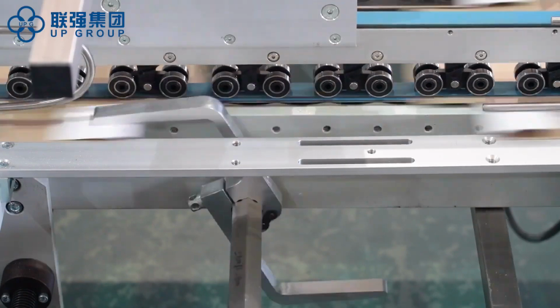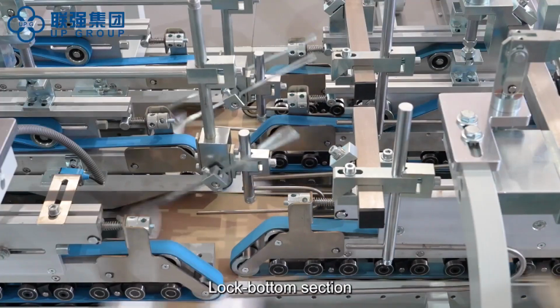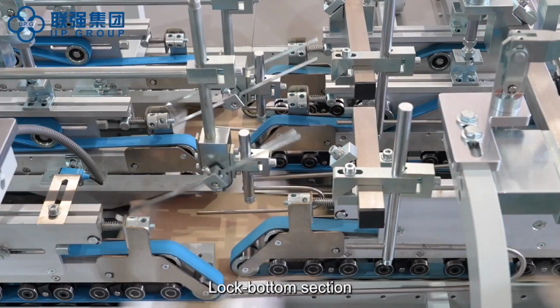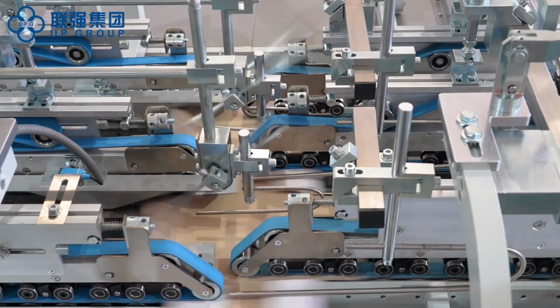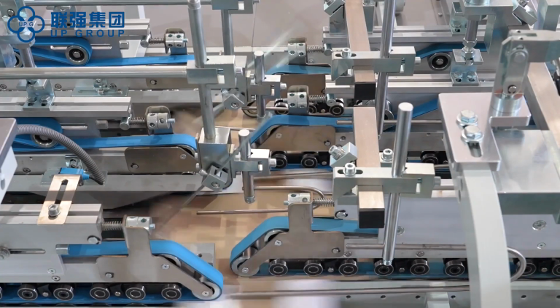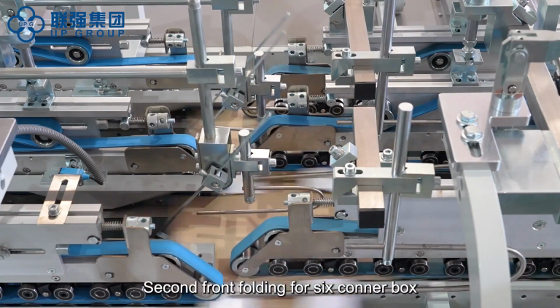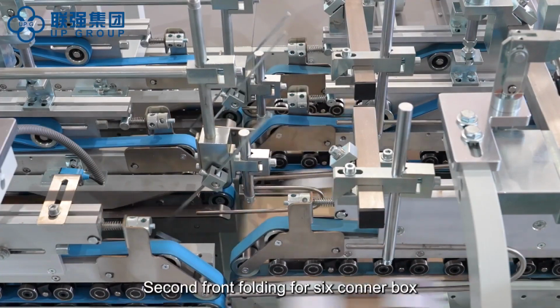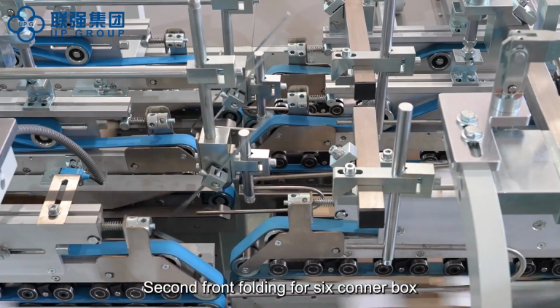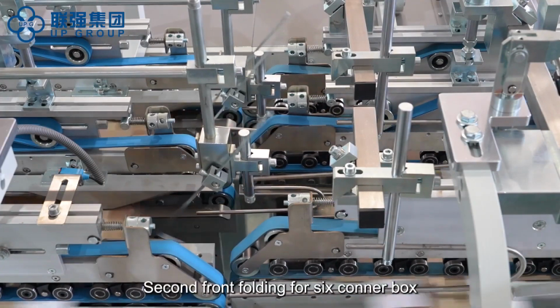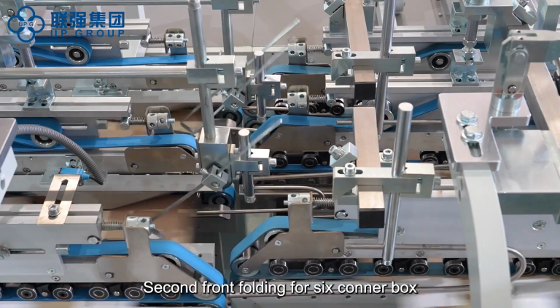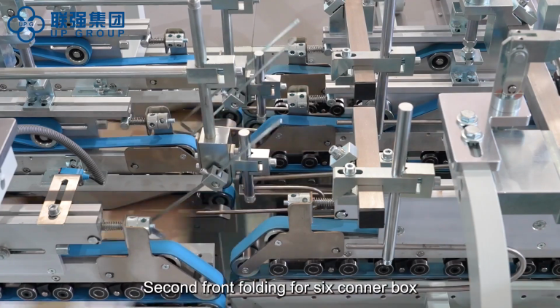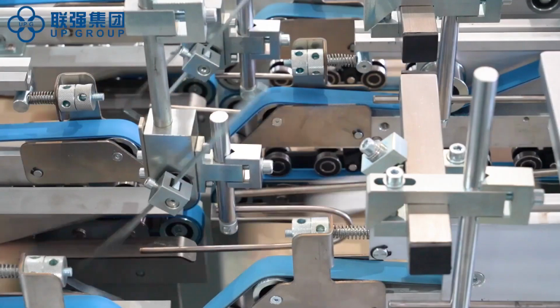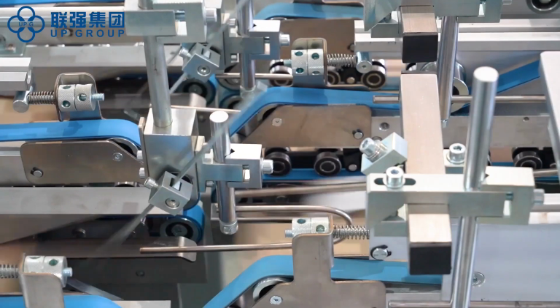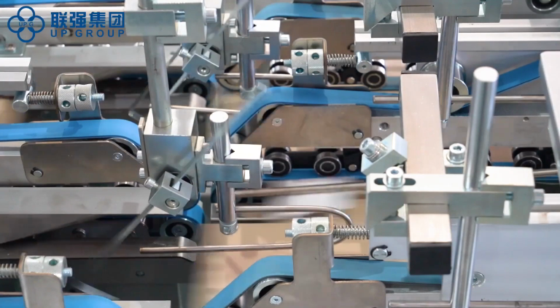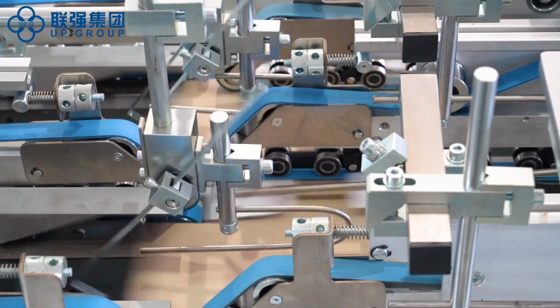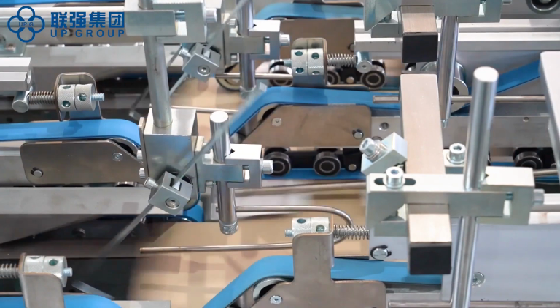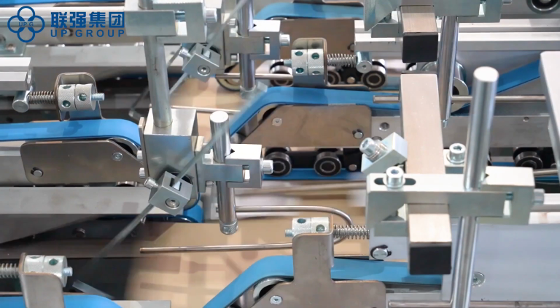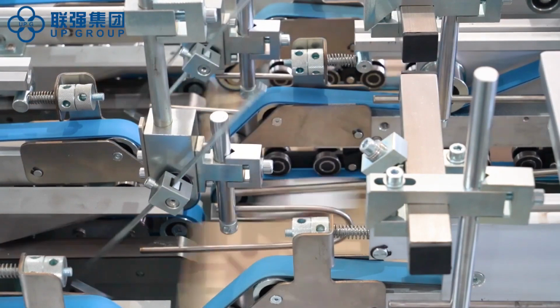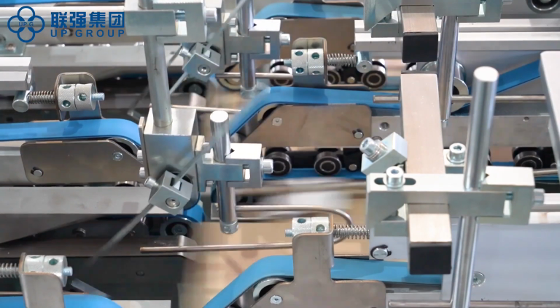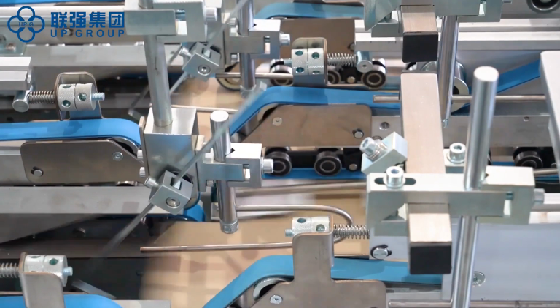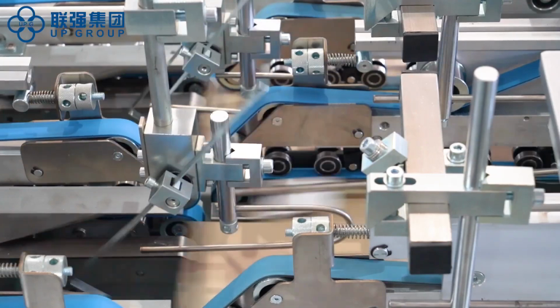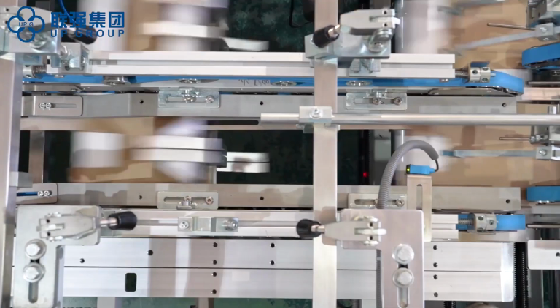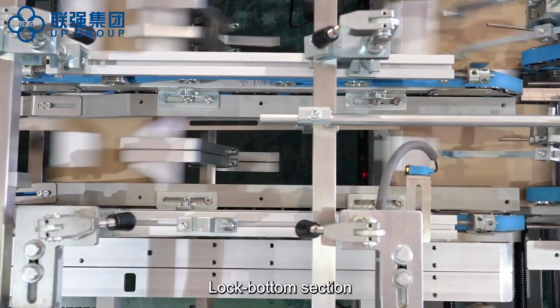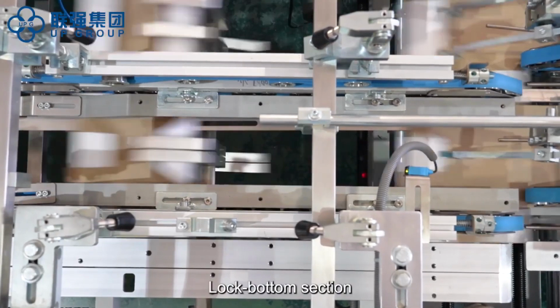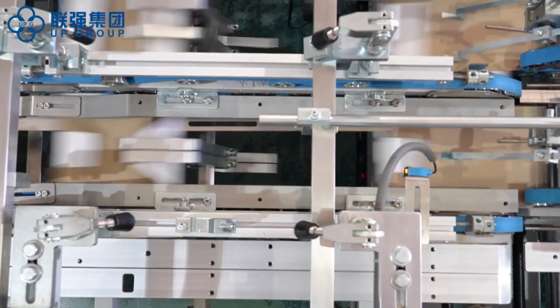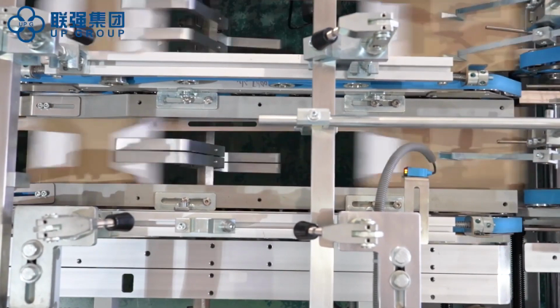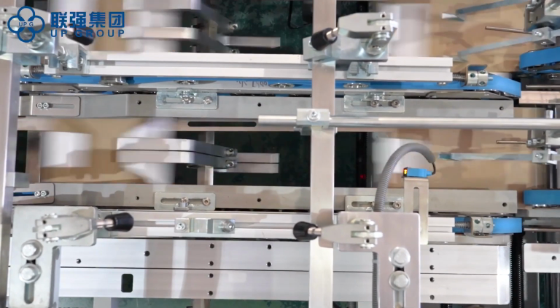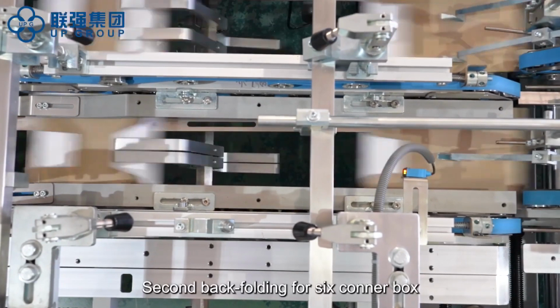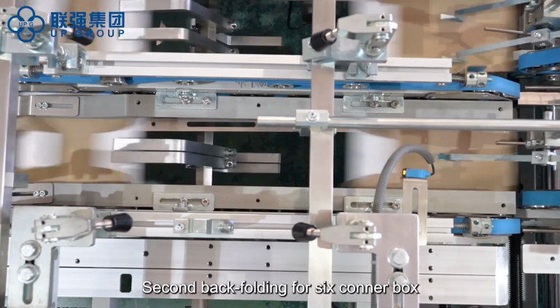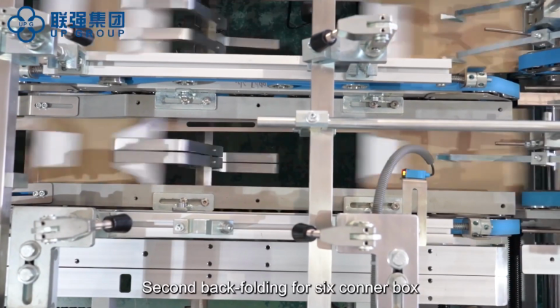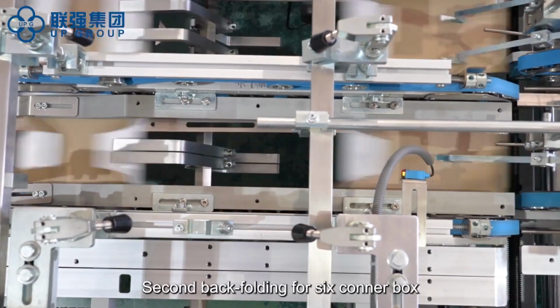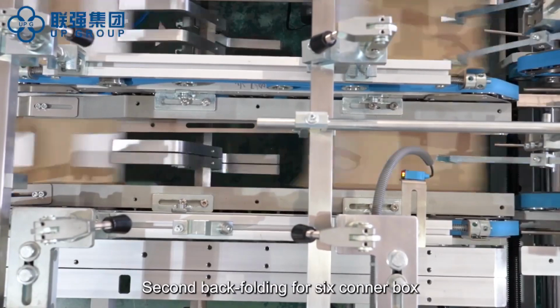Lock bottom section: second, front folding for six corner box. Lock bottom section: second, back folding for six corner box.